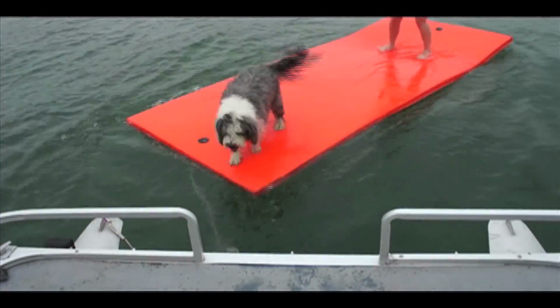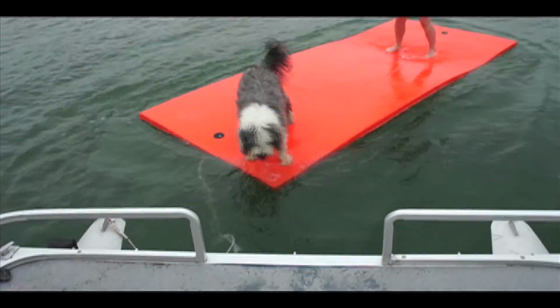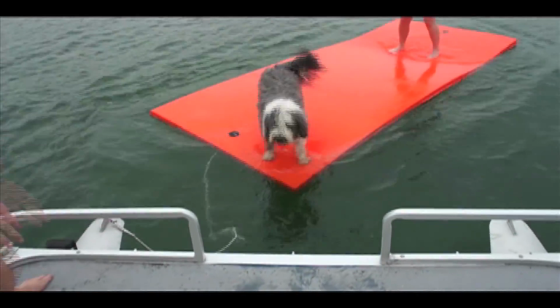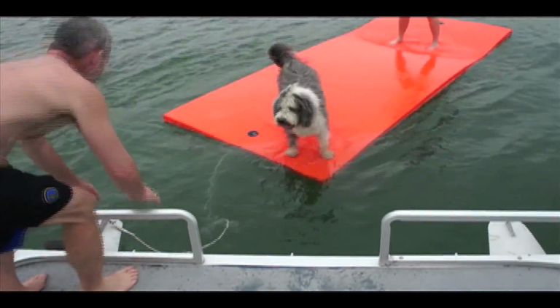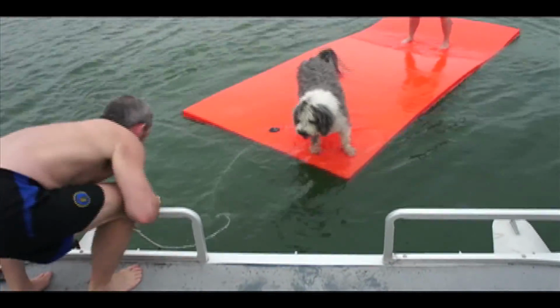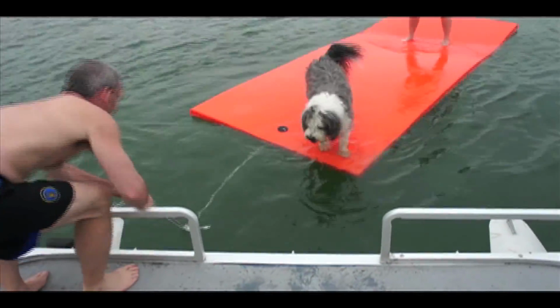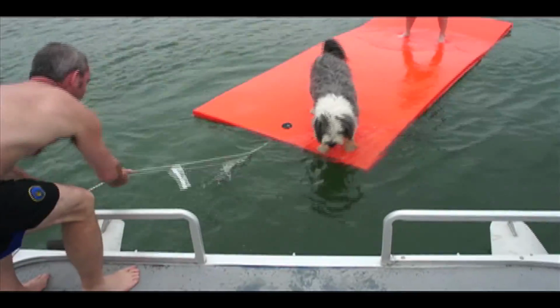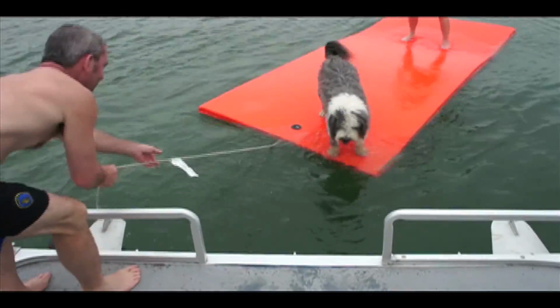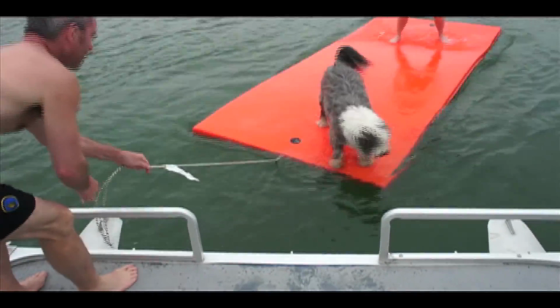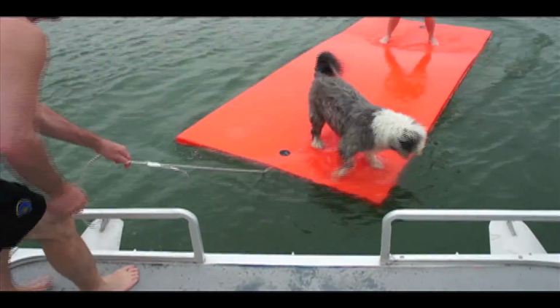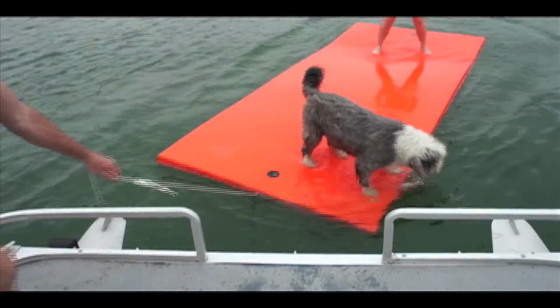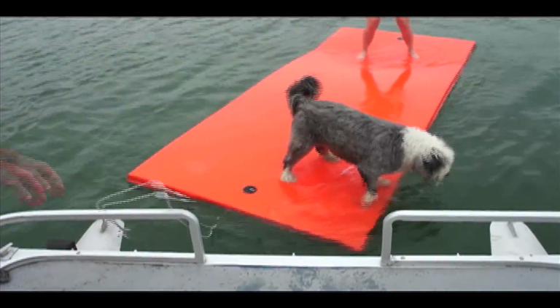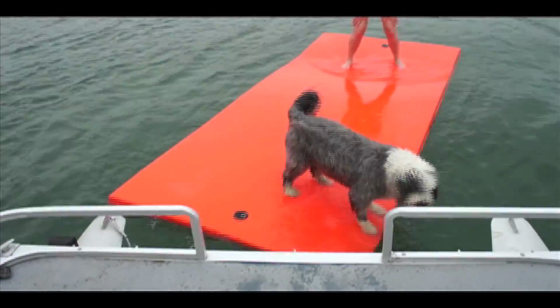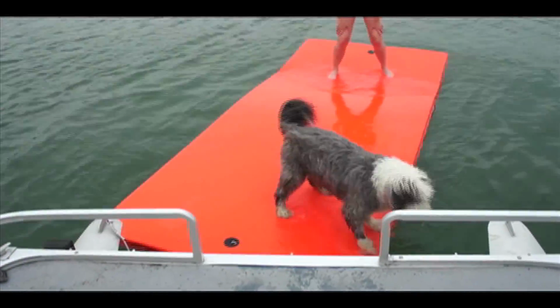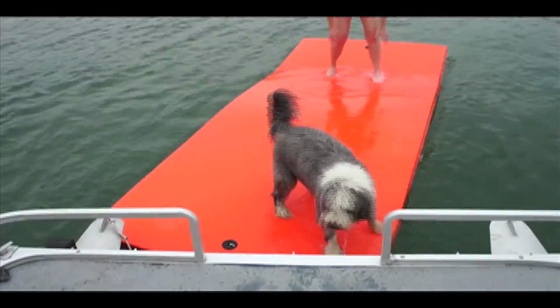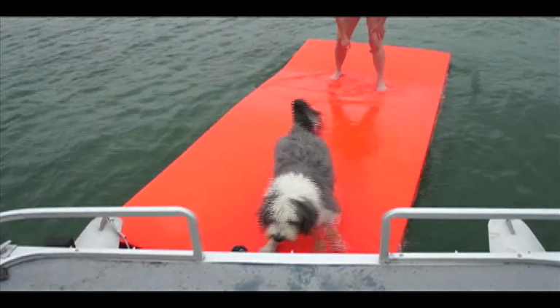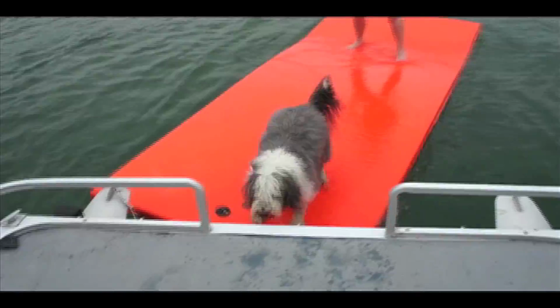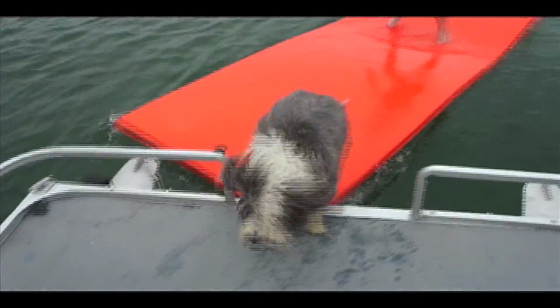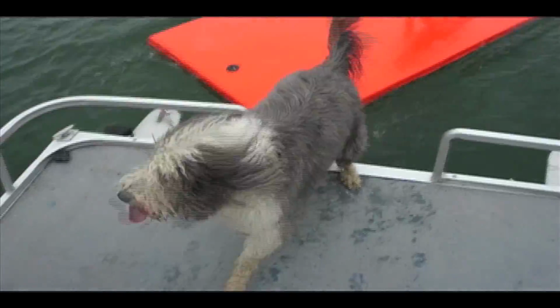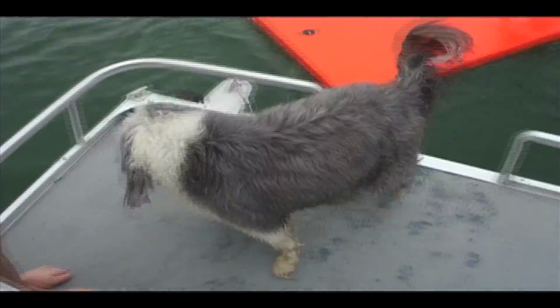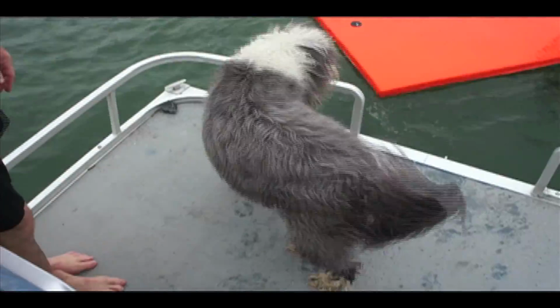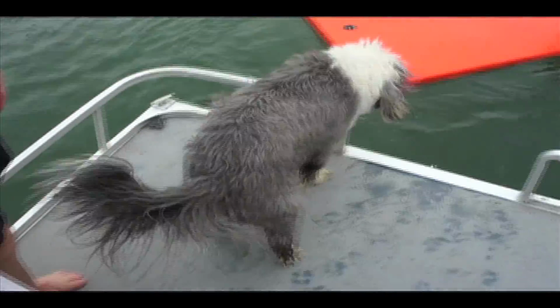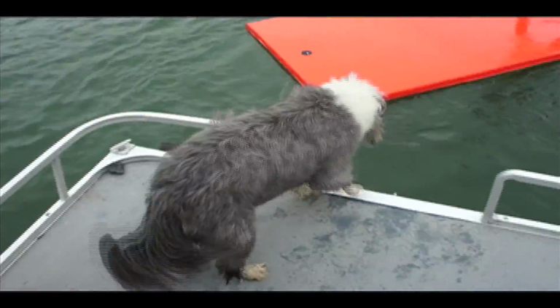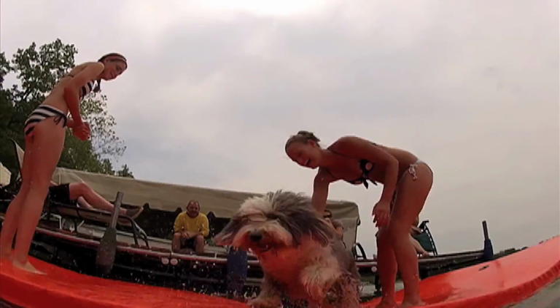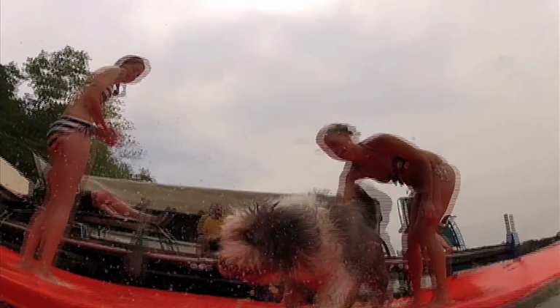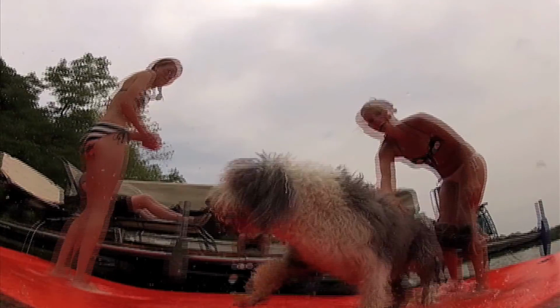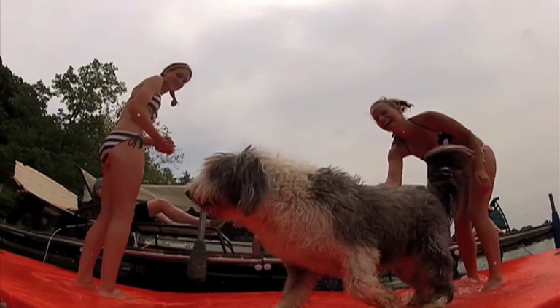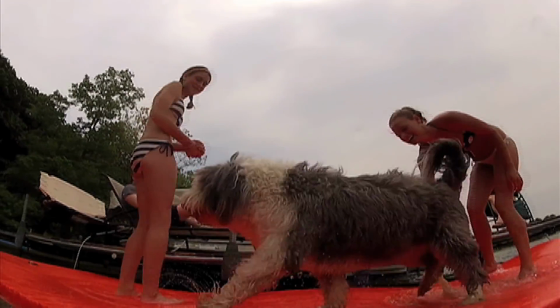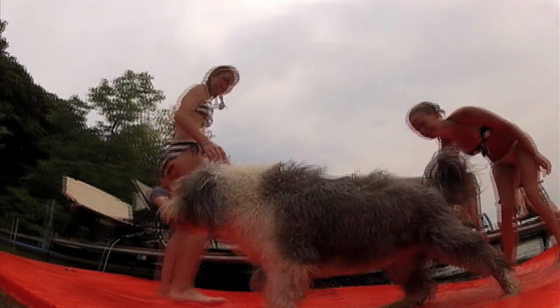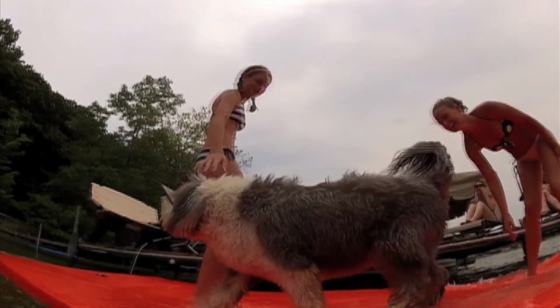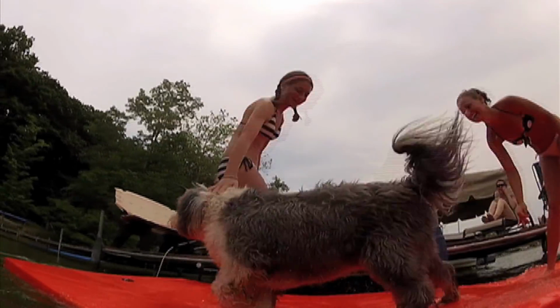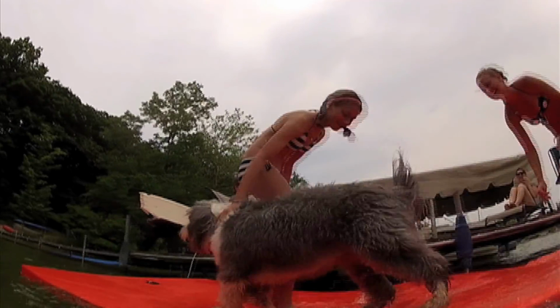It allows dogs to jump on and off of boats with ease, so they can enjoy the water as well. Because it's always more fun when everyone can play.